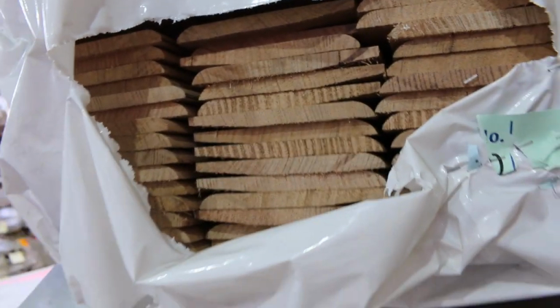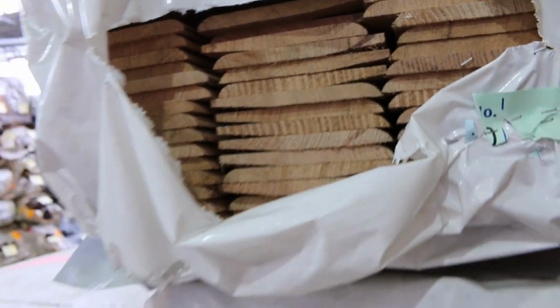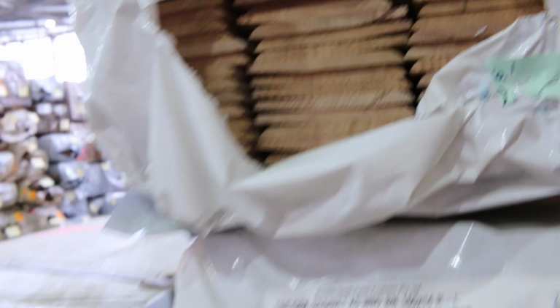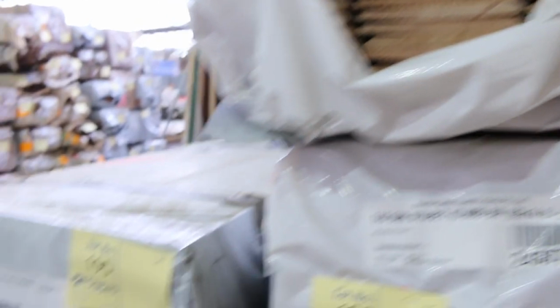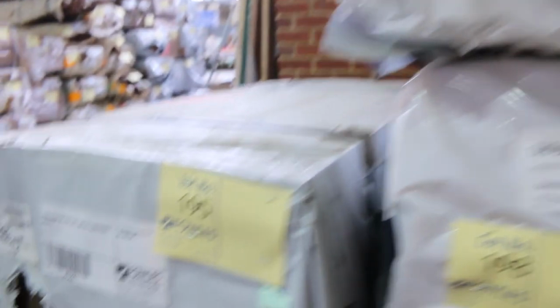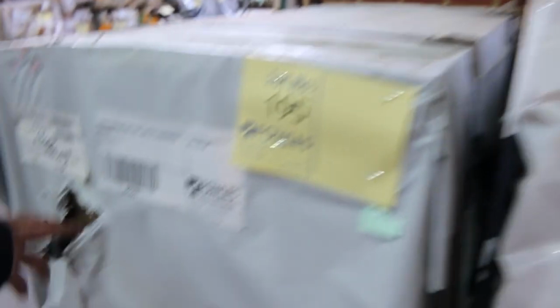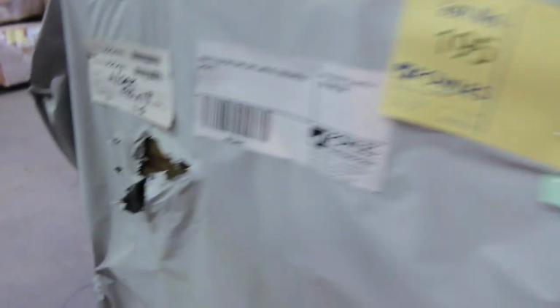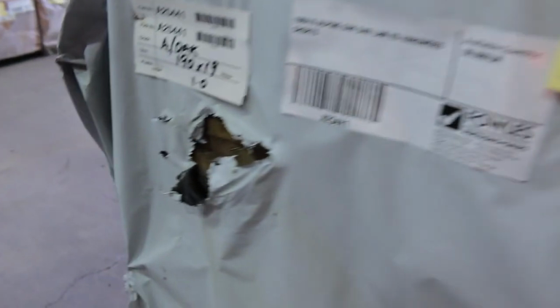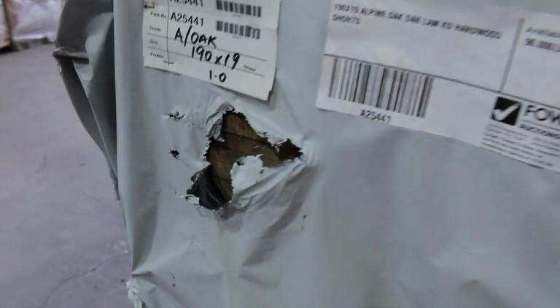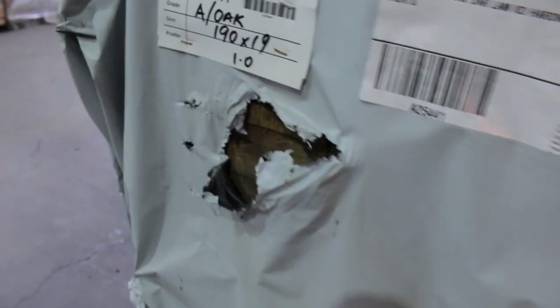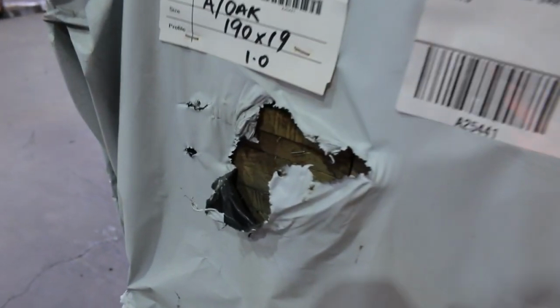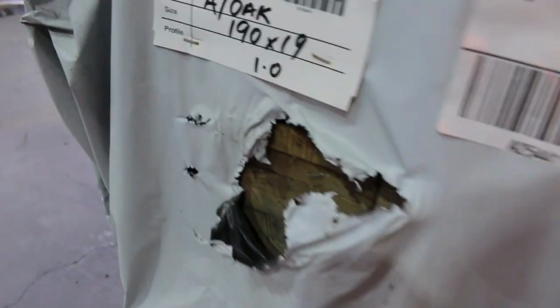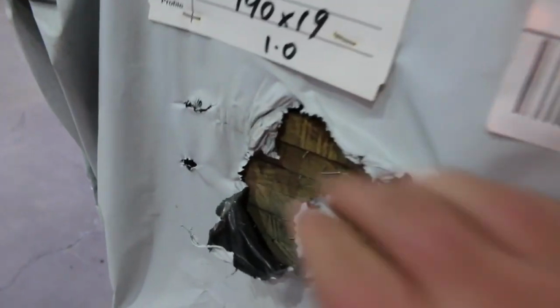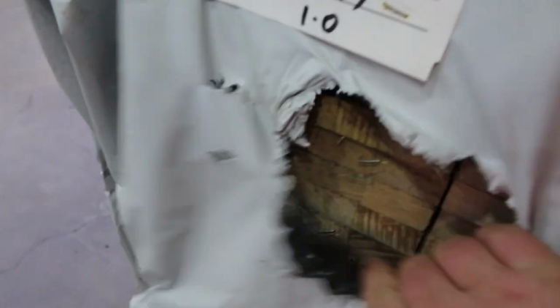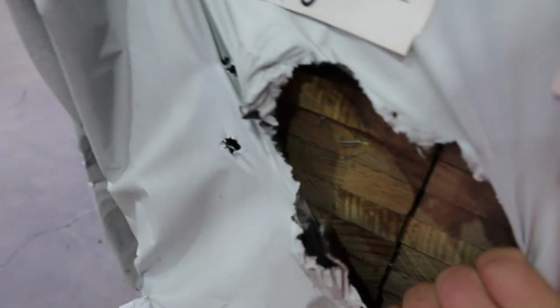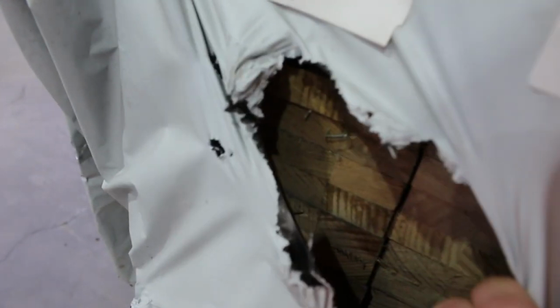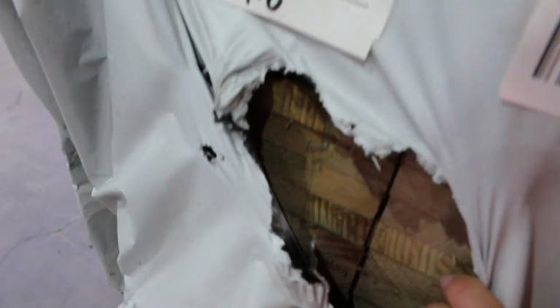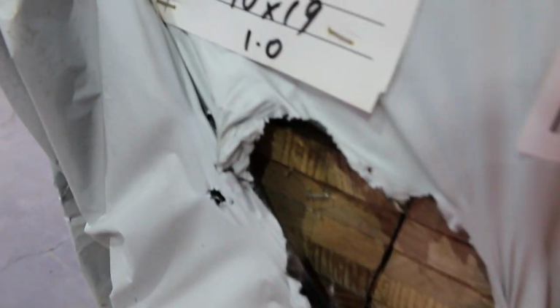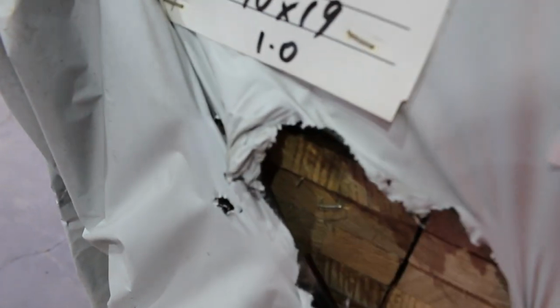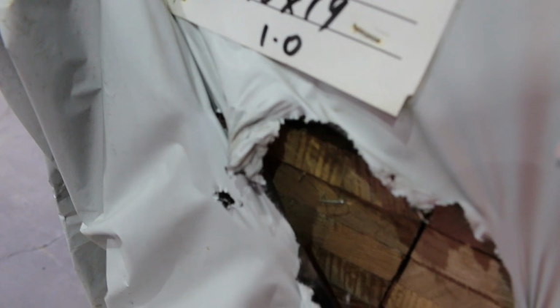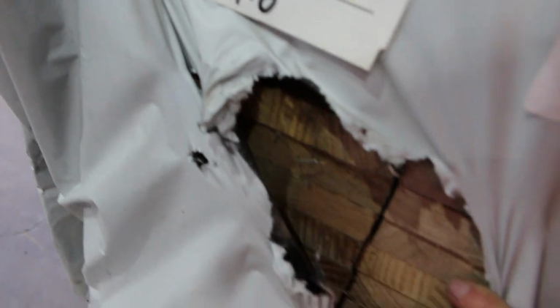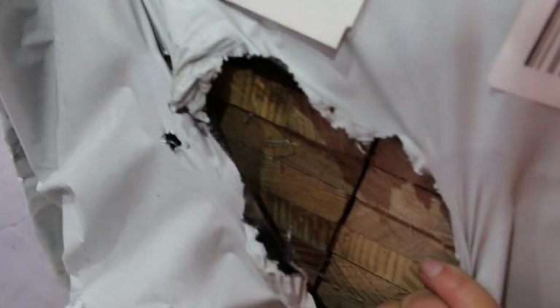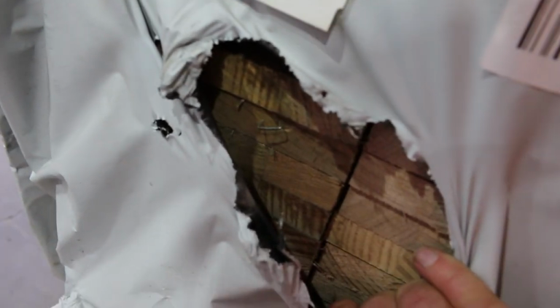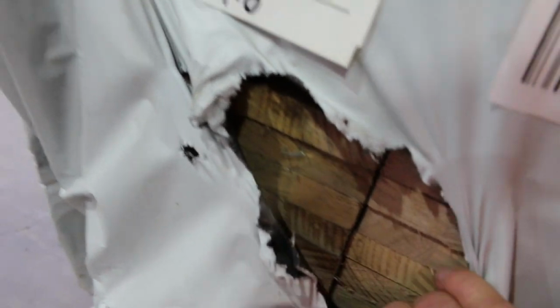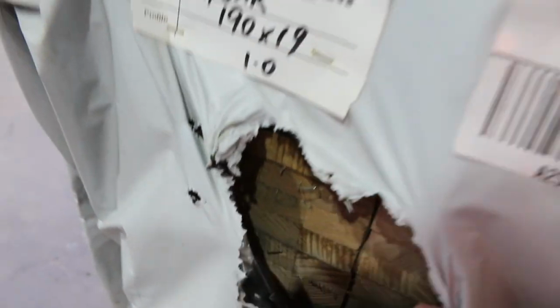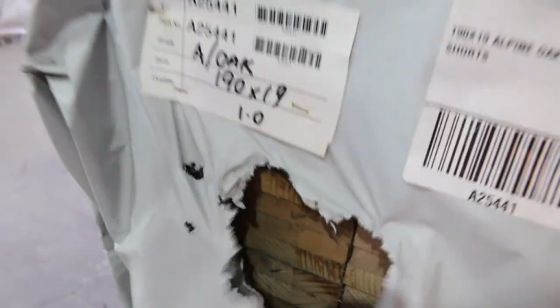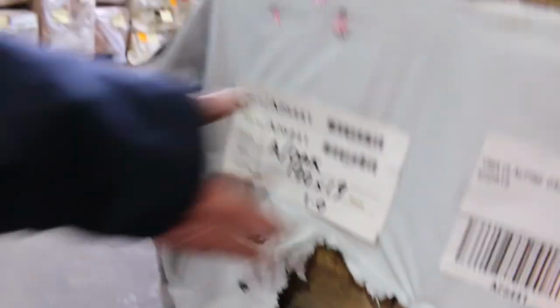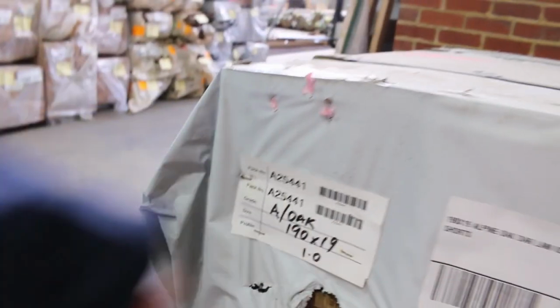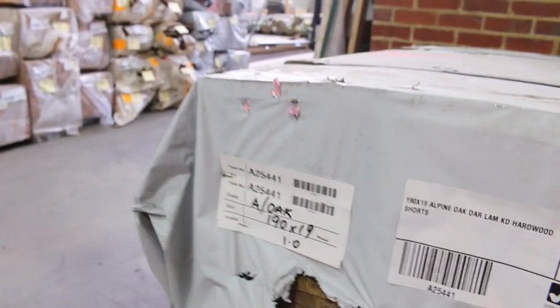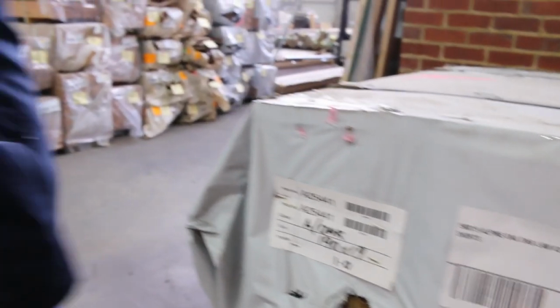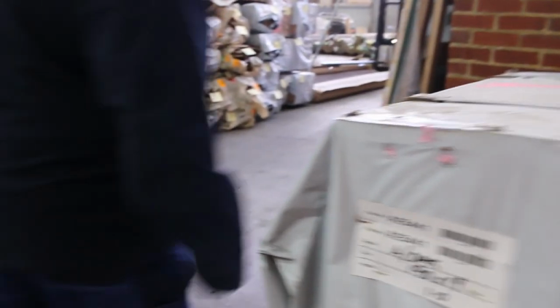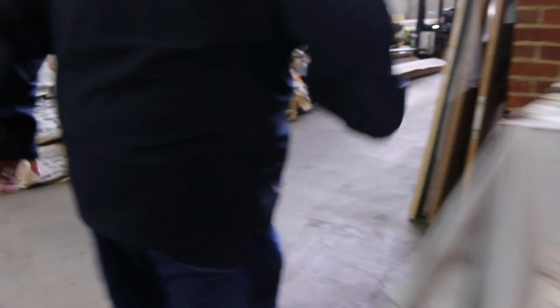Lot number 195 is an interesting one — 190 by 19 Alpine Oak laminated shorts there guys. You'll probably pick that up for maybe 2 or 3 bucks a metre. It'll be an absolute bargain.